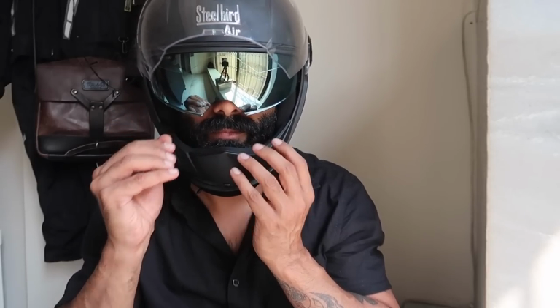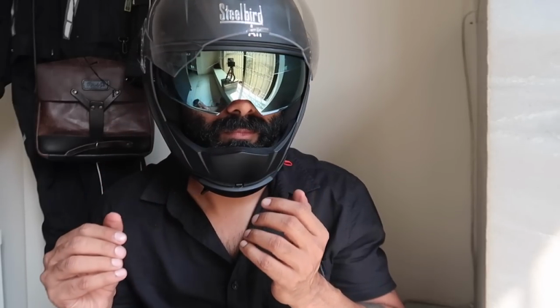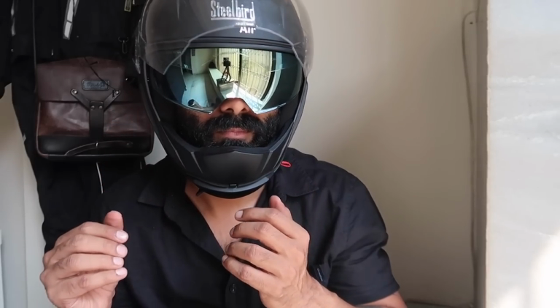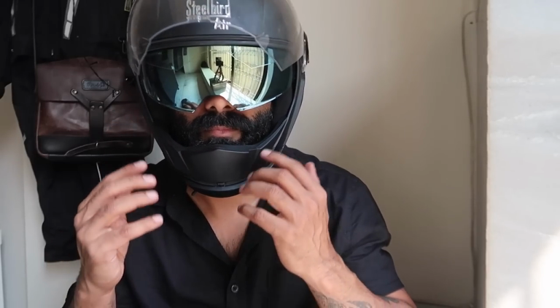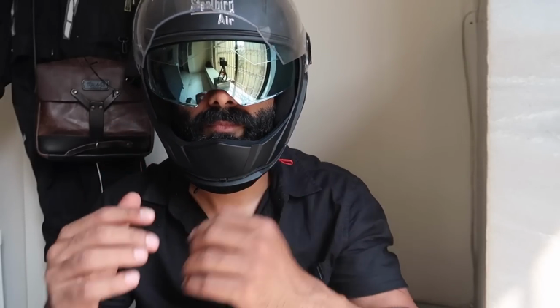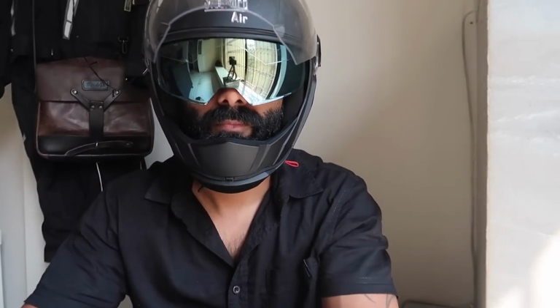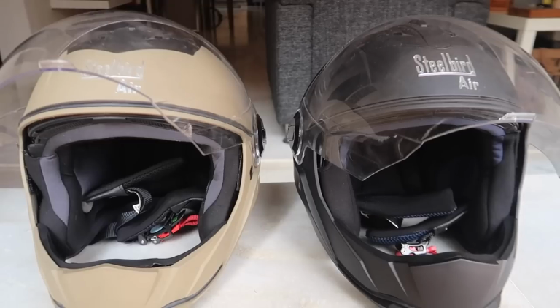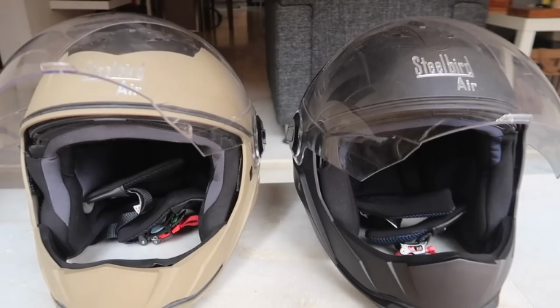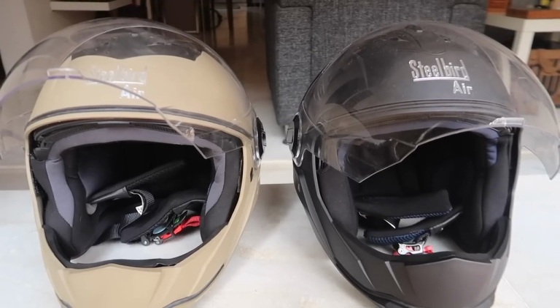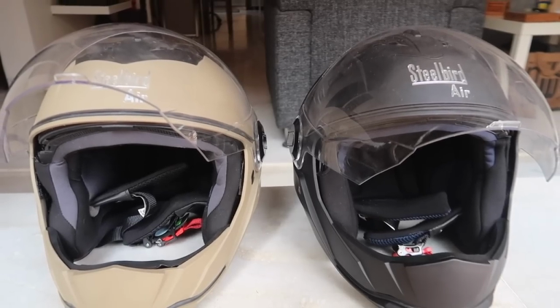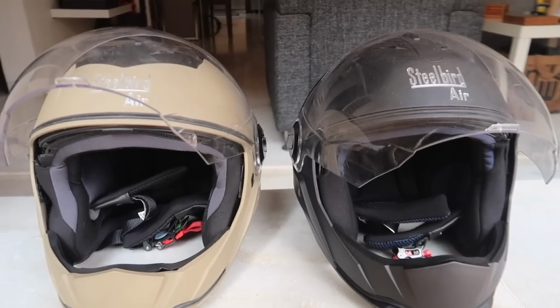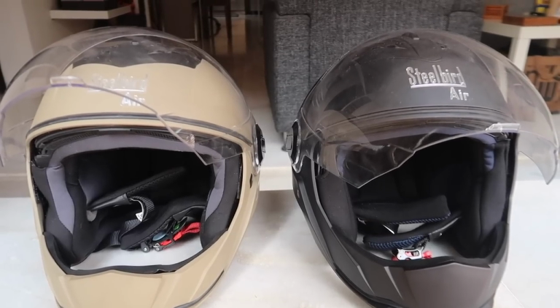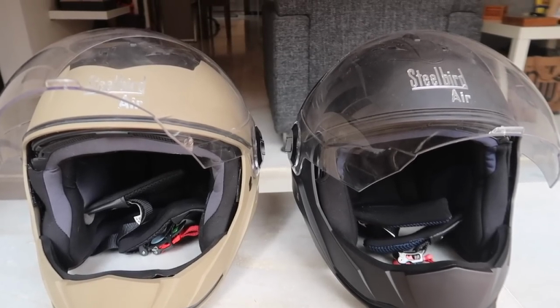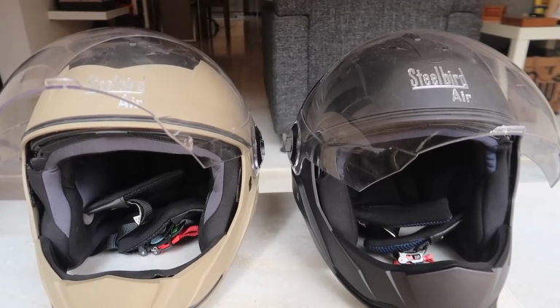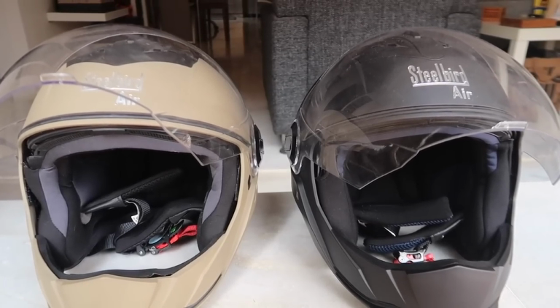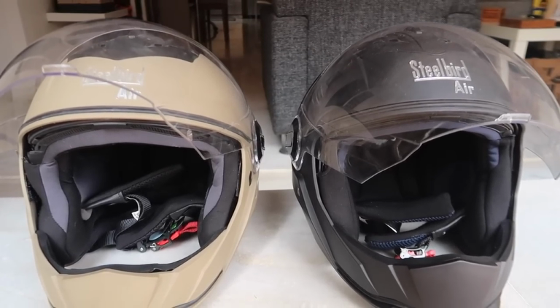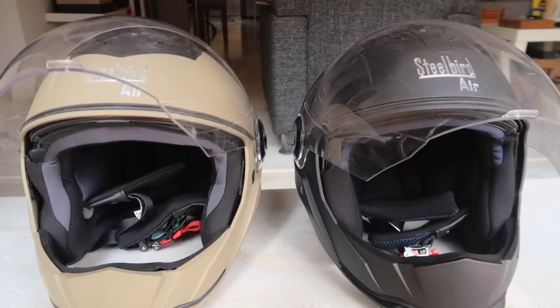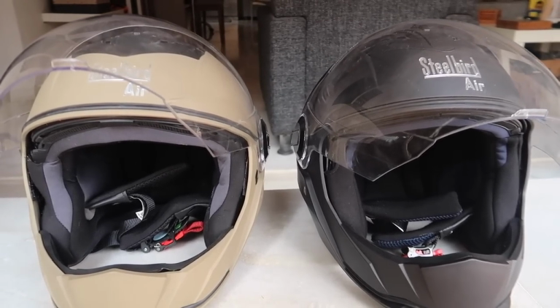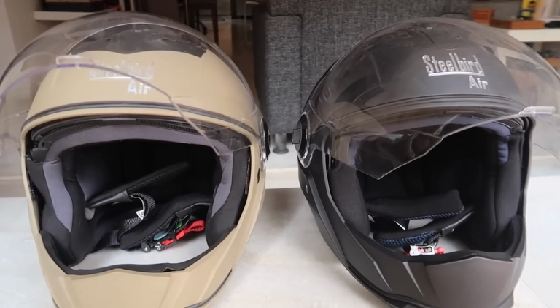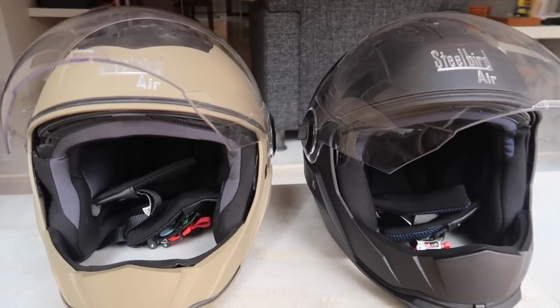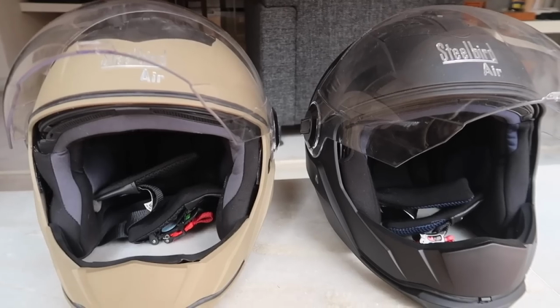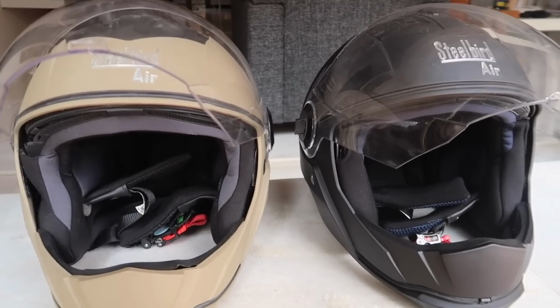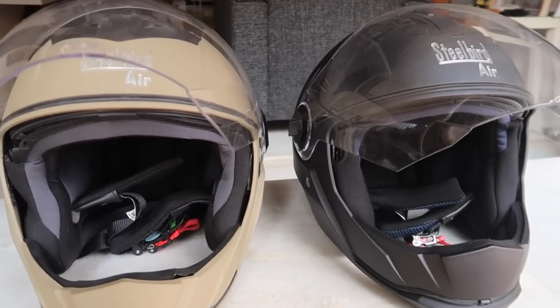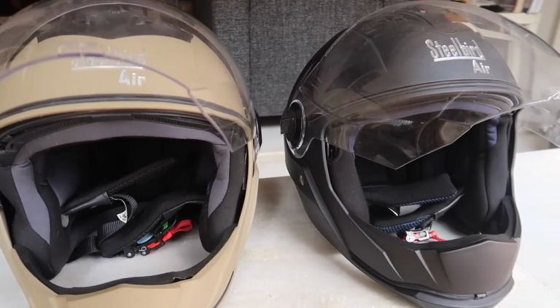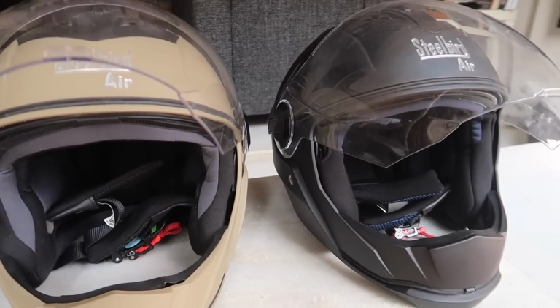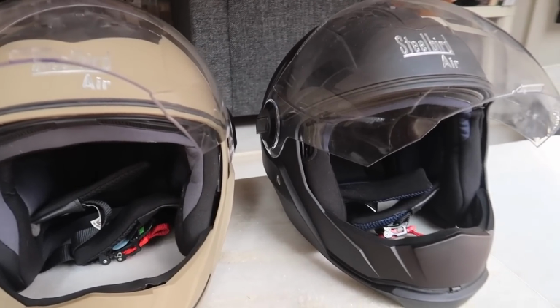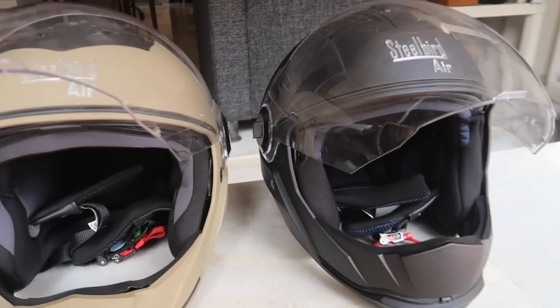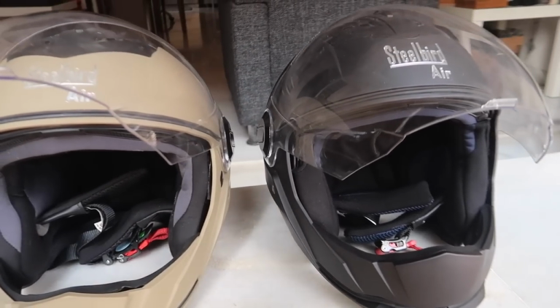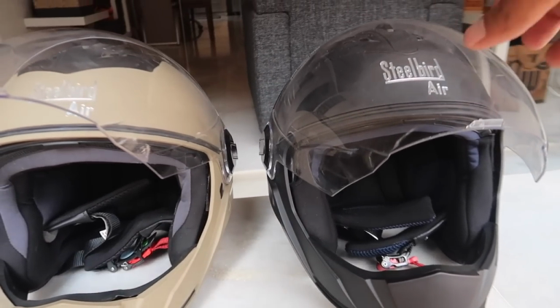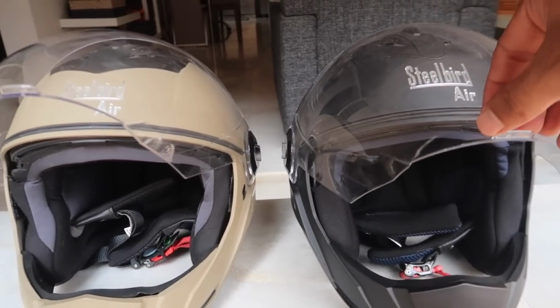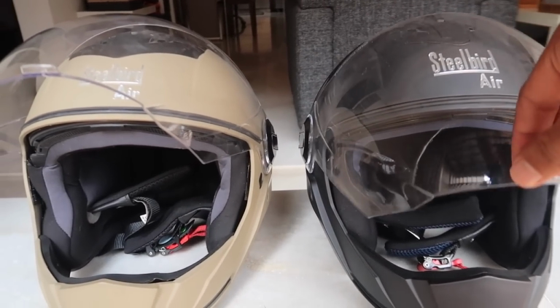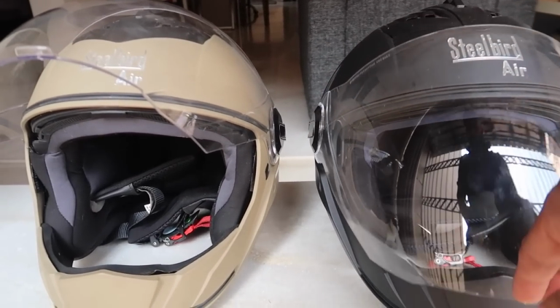The only drawback is that the sun shade doesn't come completely down — it's a little bit upwards. But it's fine if you're using it for city riding; it's not a deal breaker. The helmet itself remains the same, and if you compare both helmets they look alike, except for the inner visor which is now introduced by Steelbird.